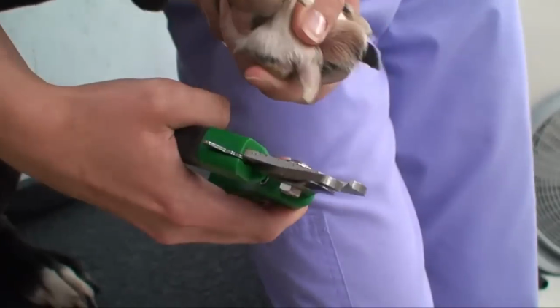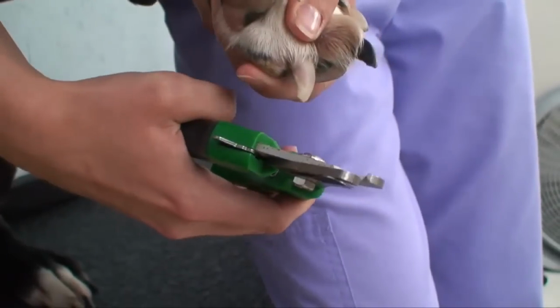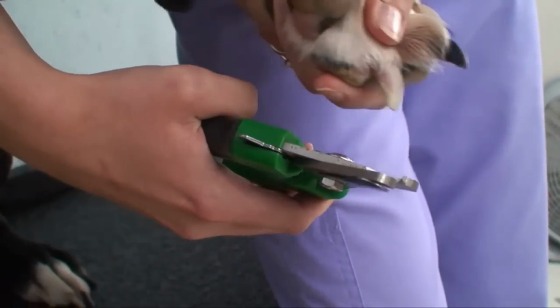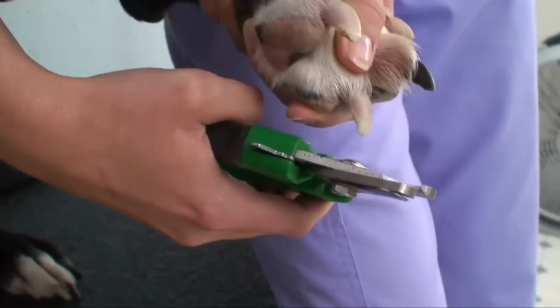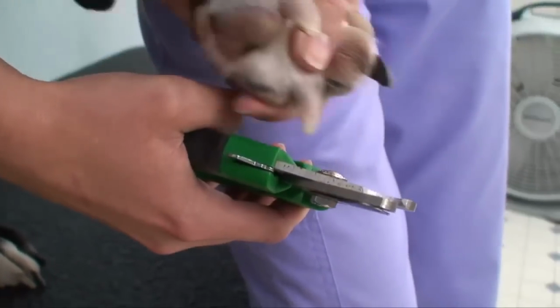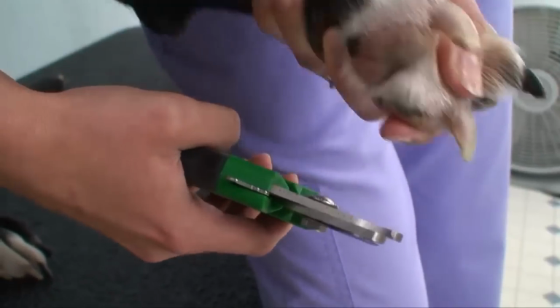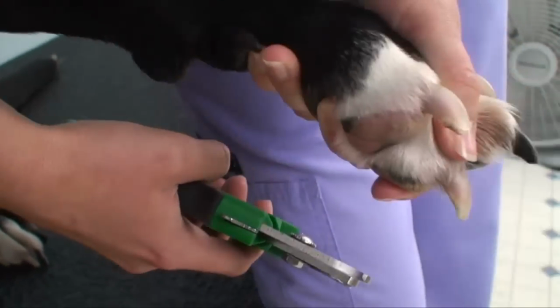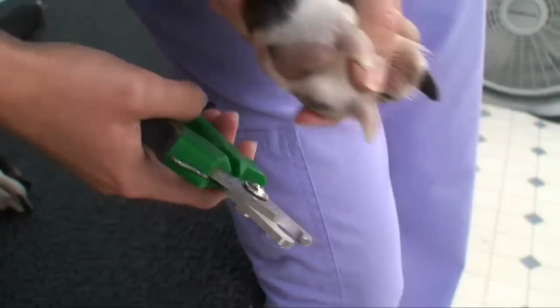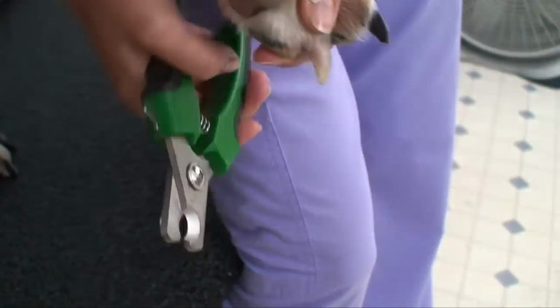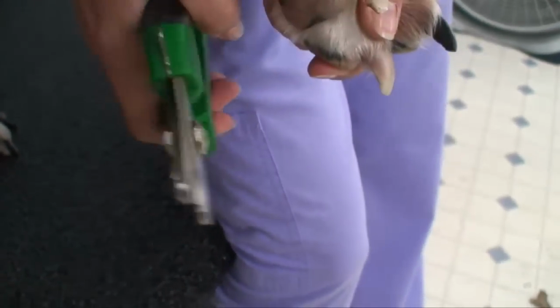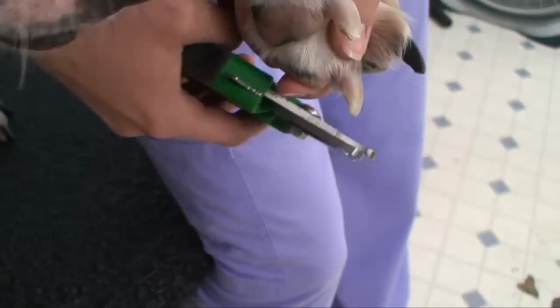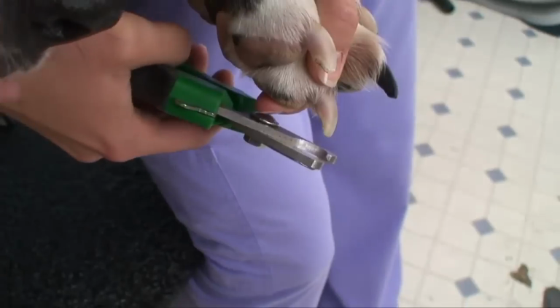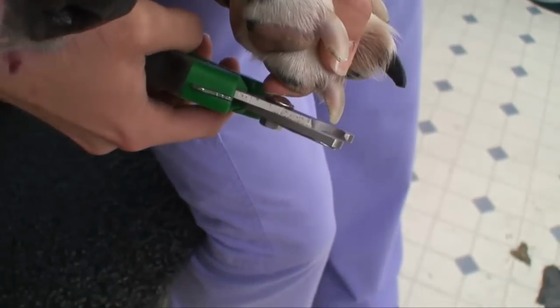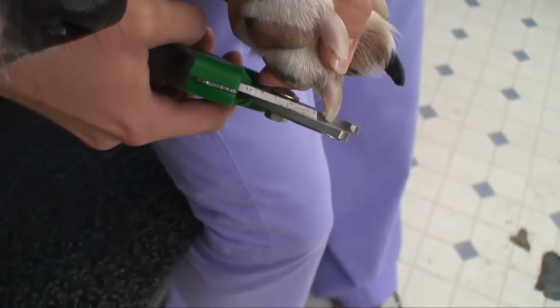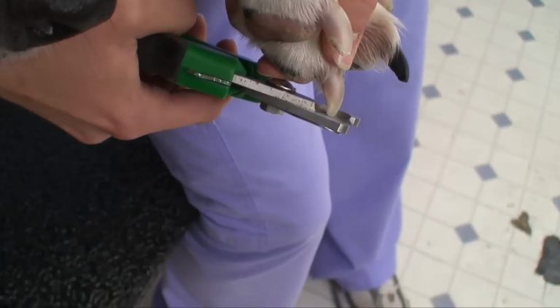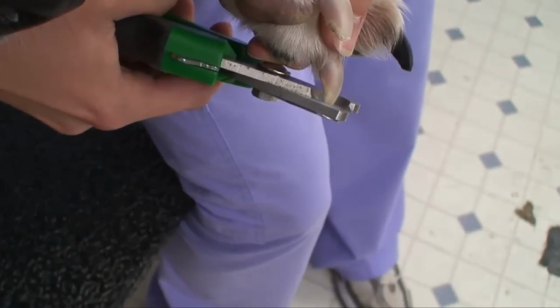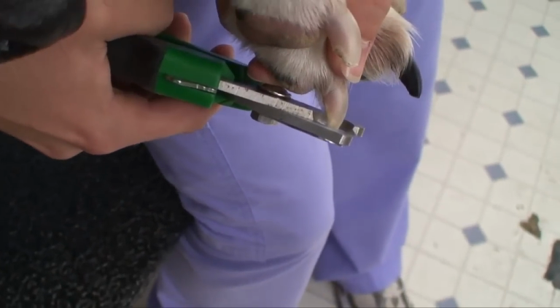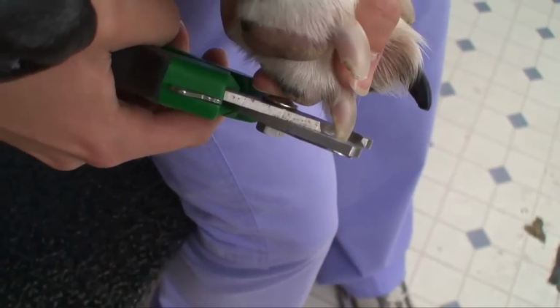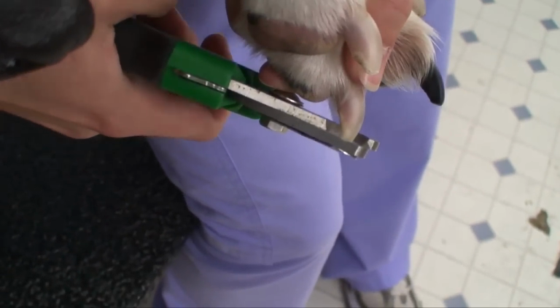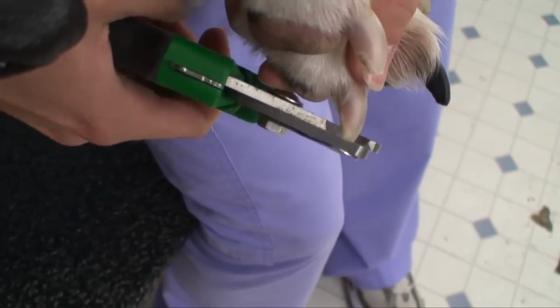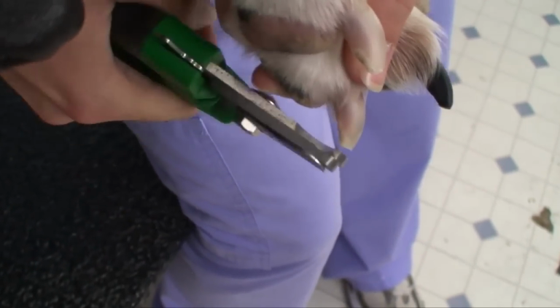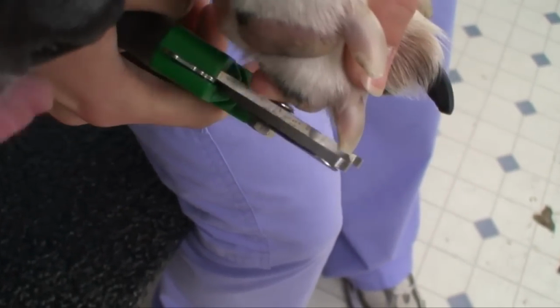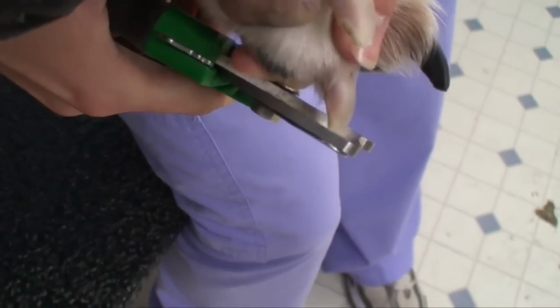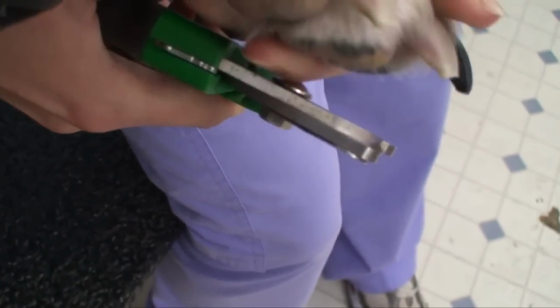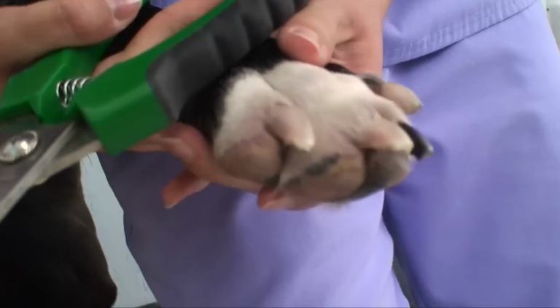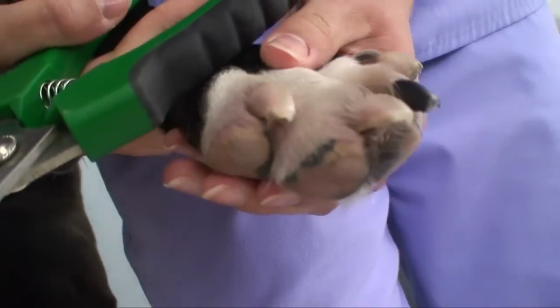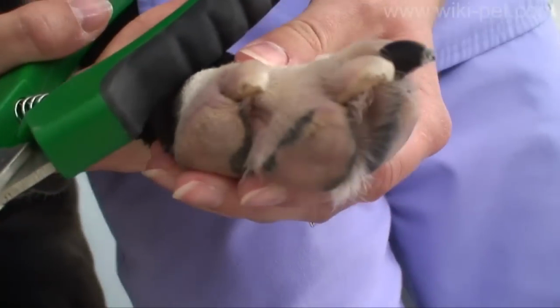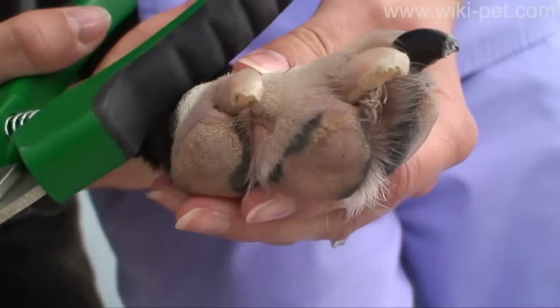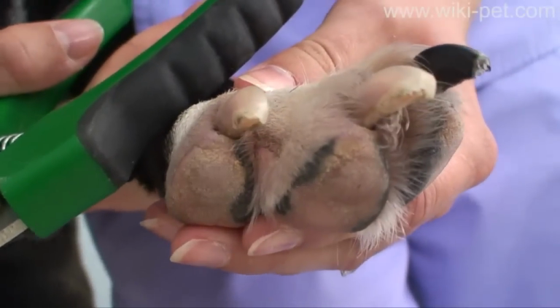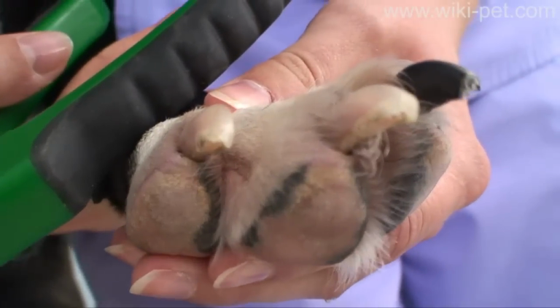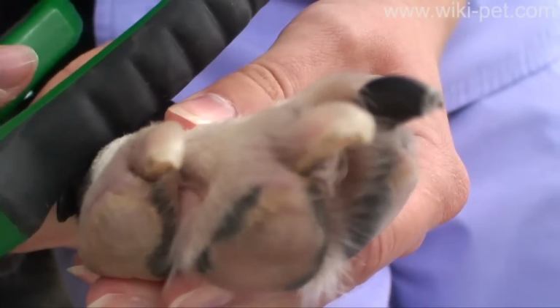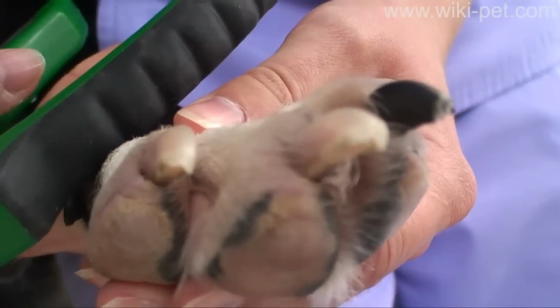It is natural for your dog to resist. If he pulls, focus on your grip. Firmly hold his paw in place until he settles down. When you are both ready, resume clipping.